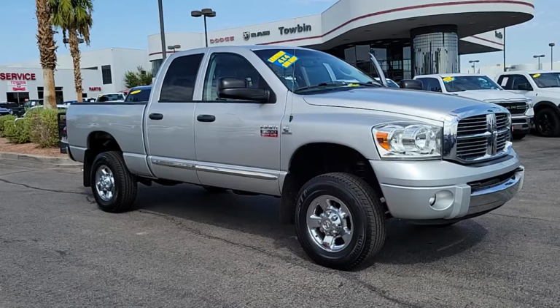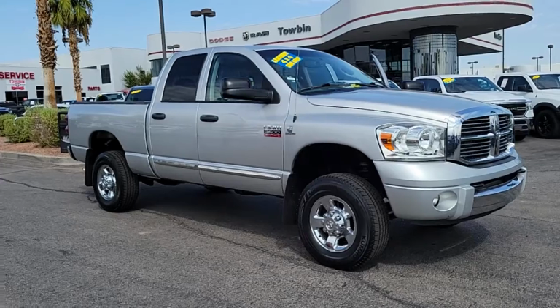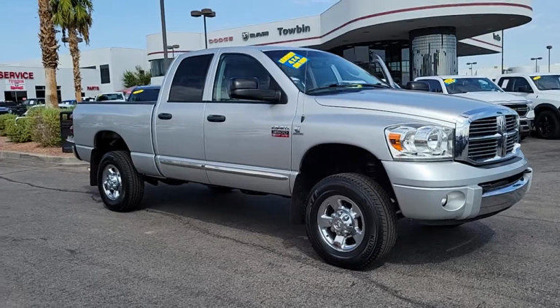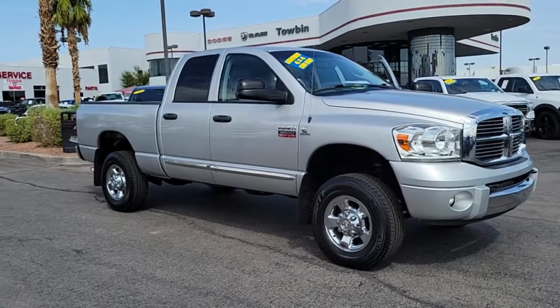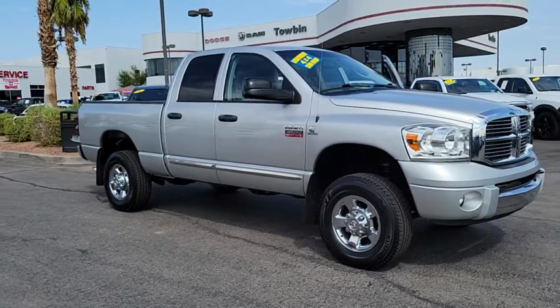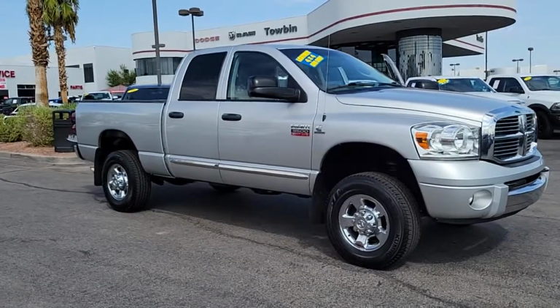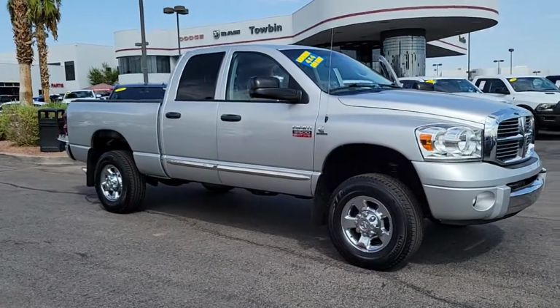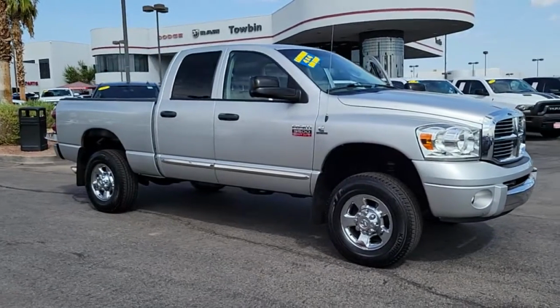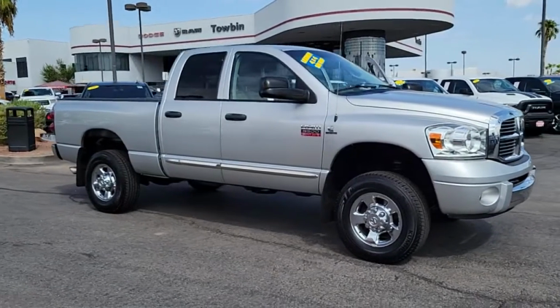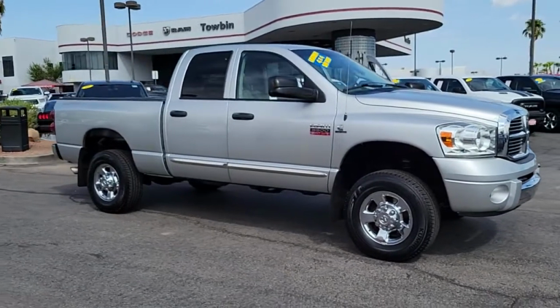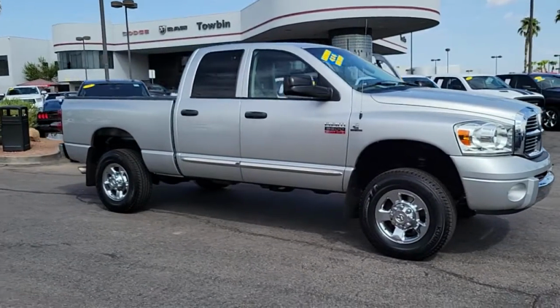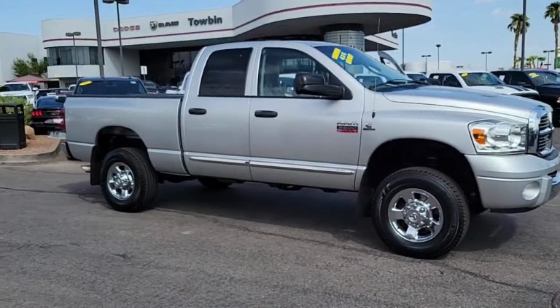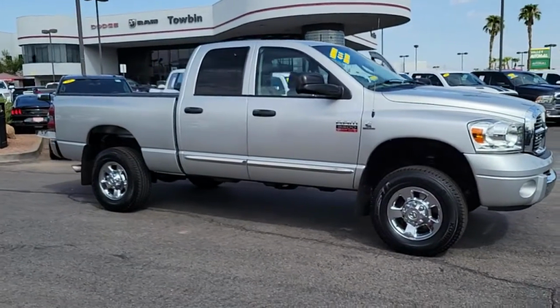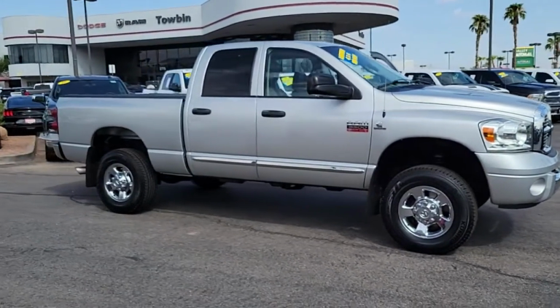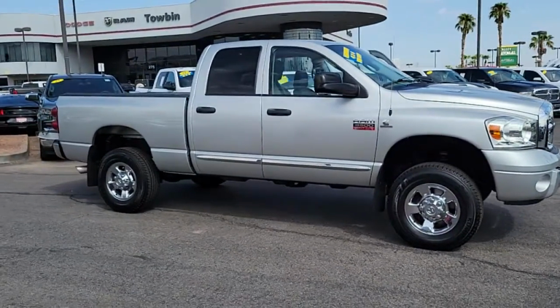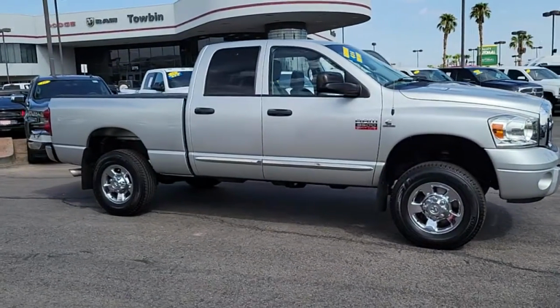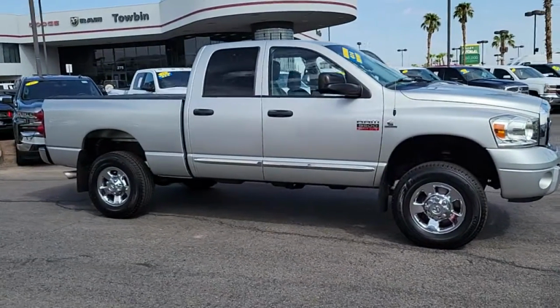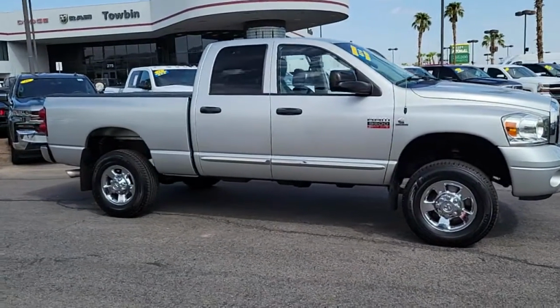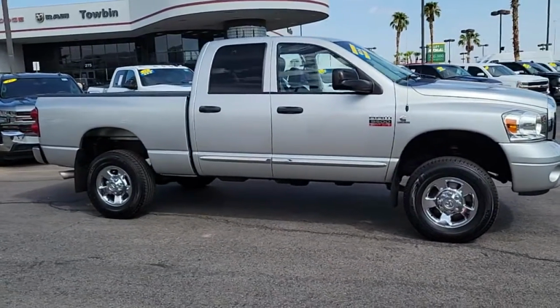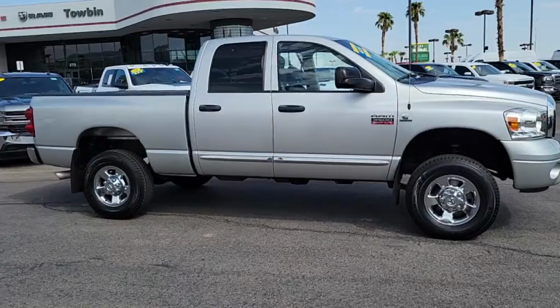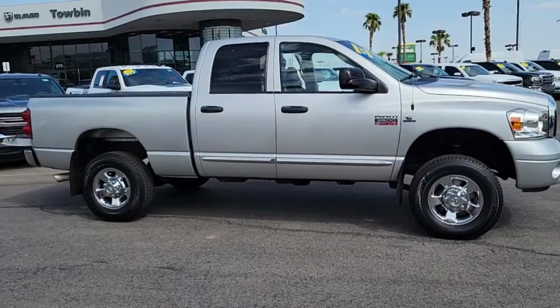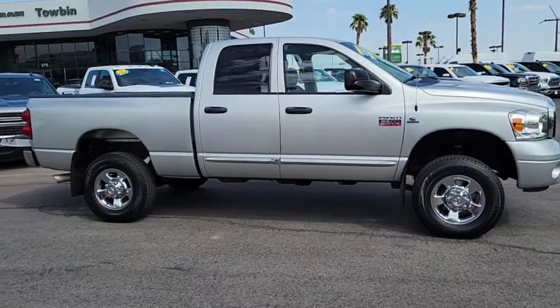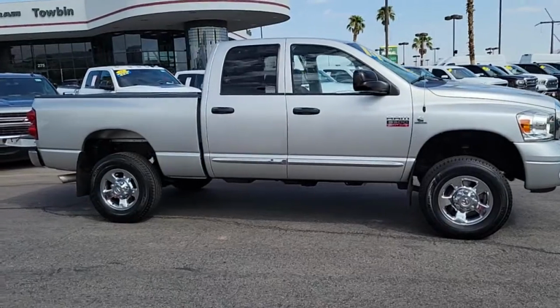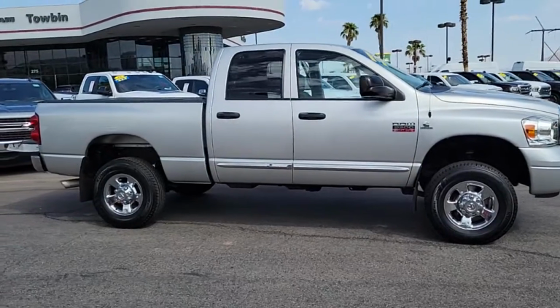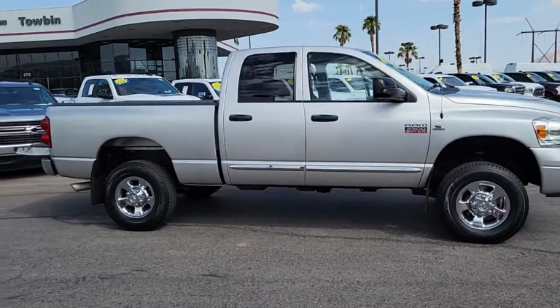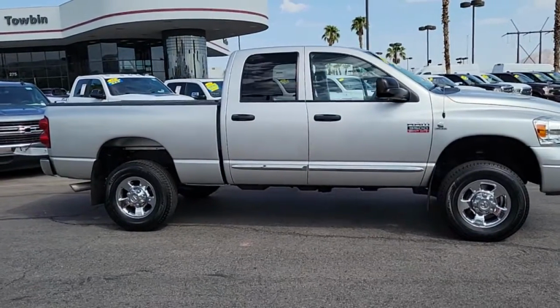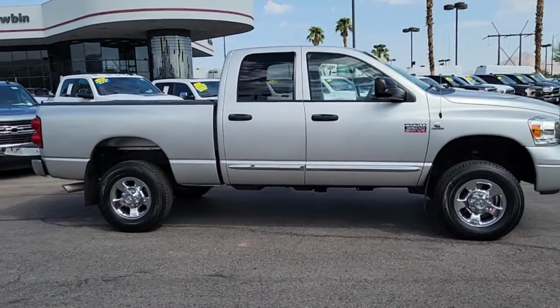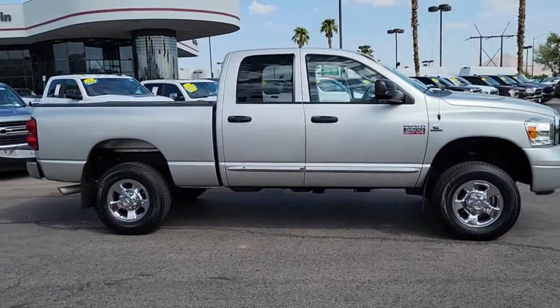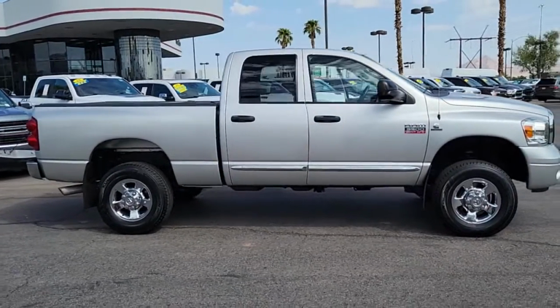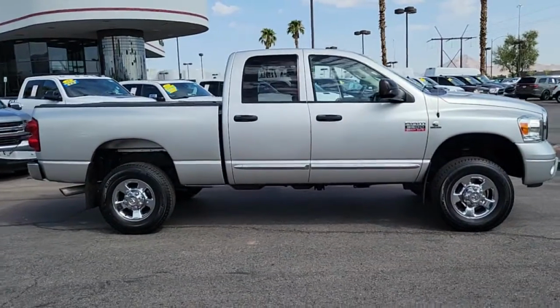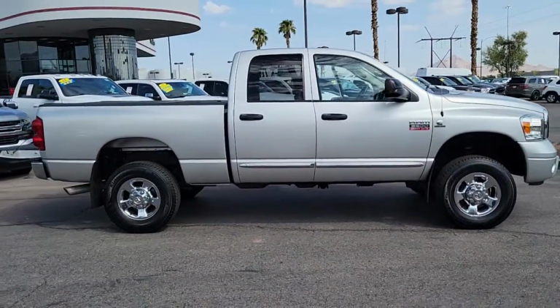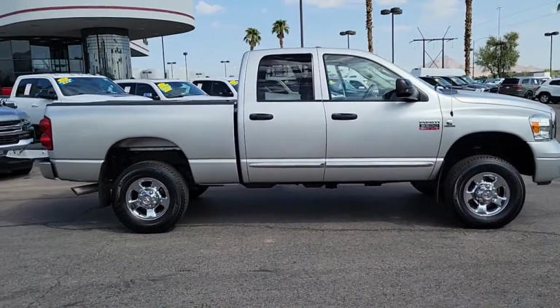You will love the features of this 2008 Dodge Ram. This vehicle still has fewer than 90,000 miles on the clock, so it won't last long.